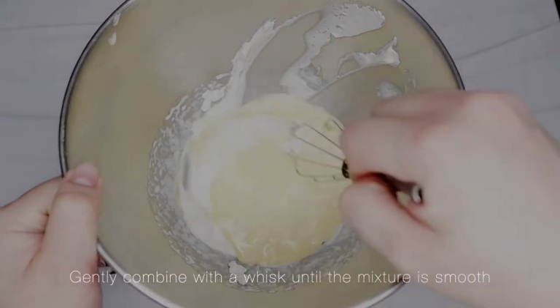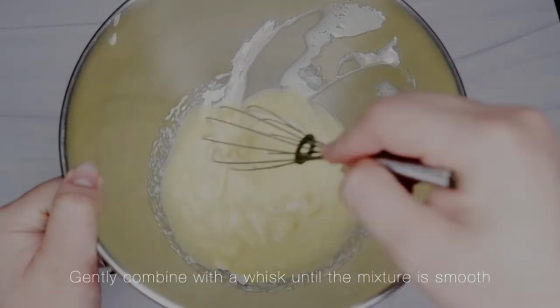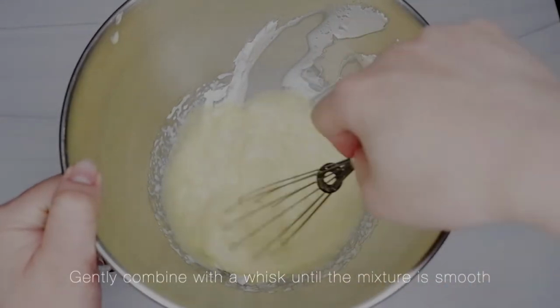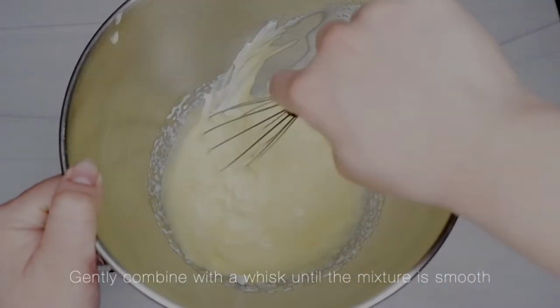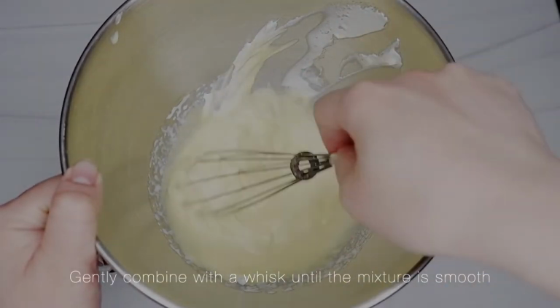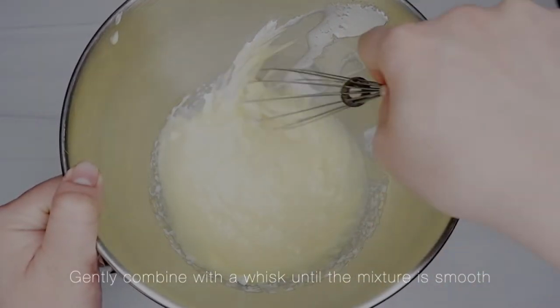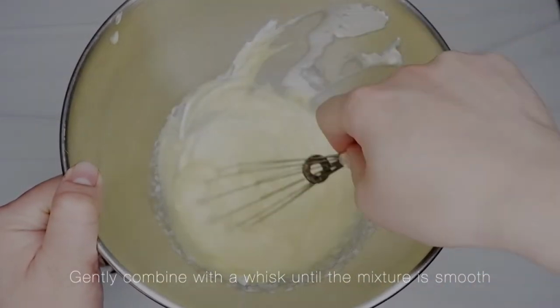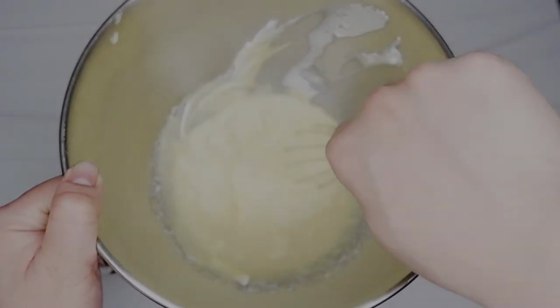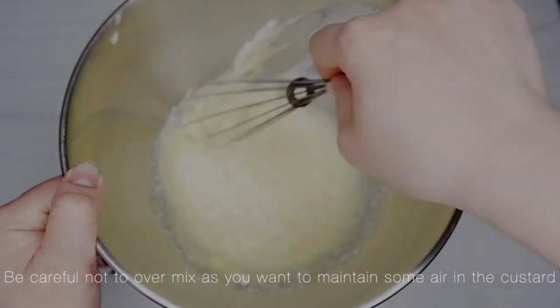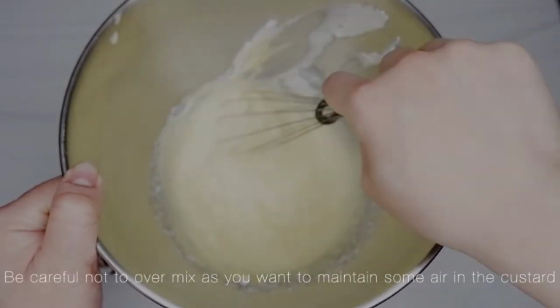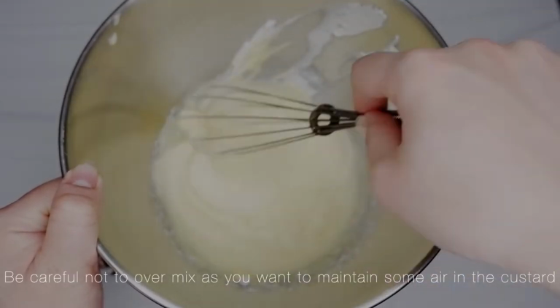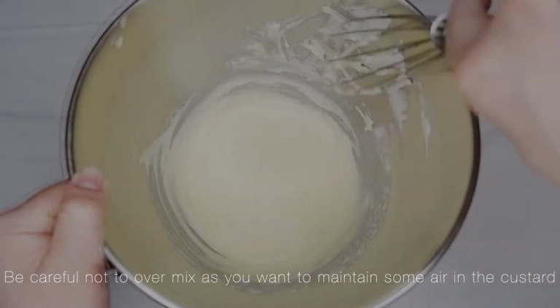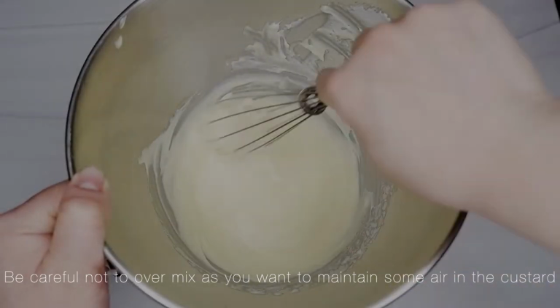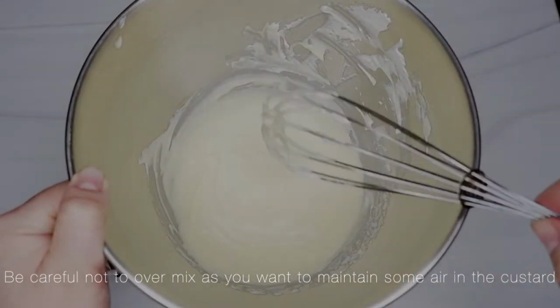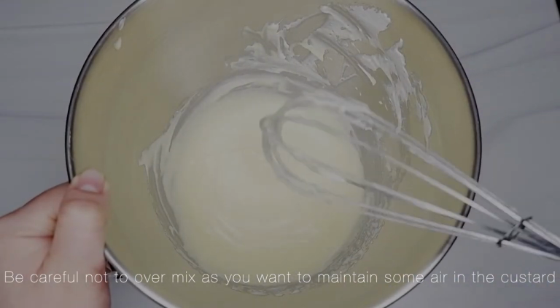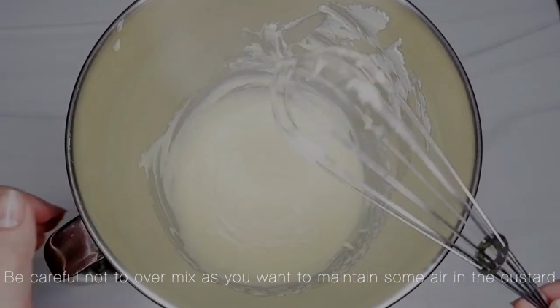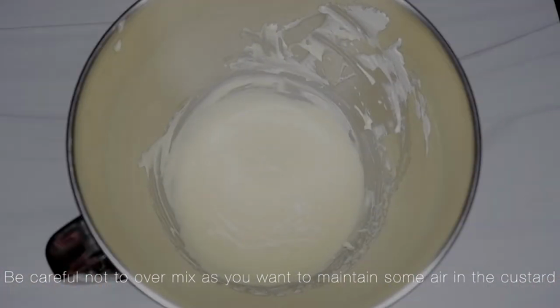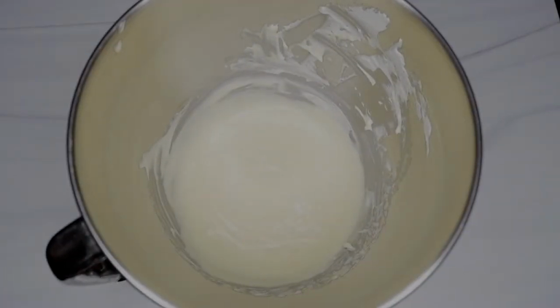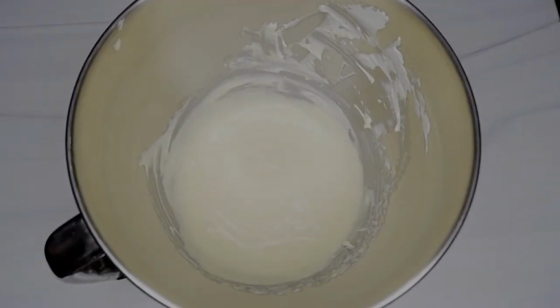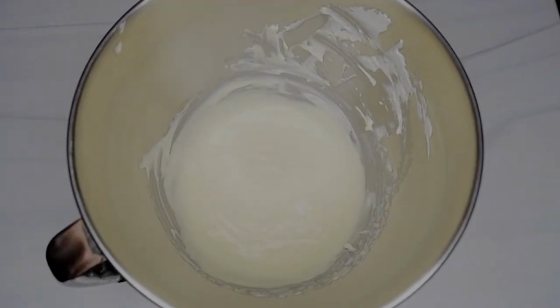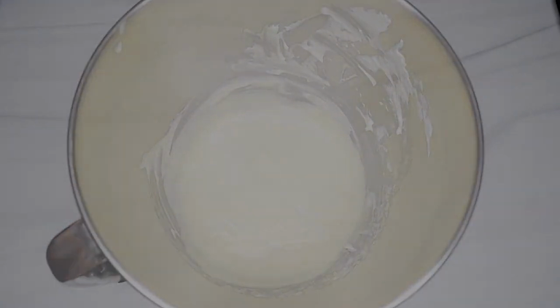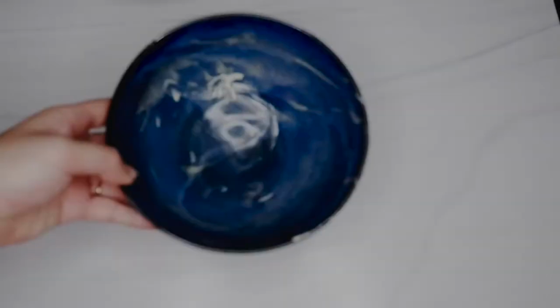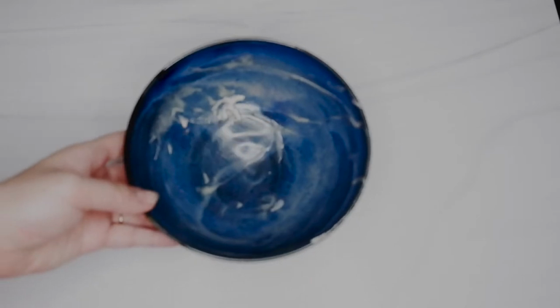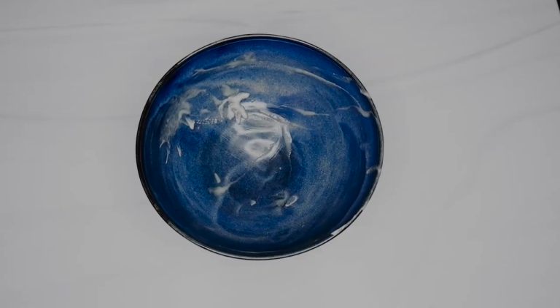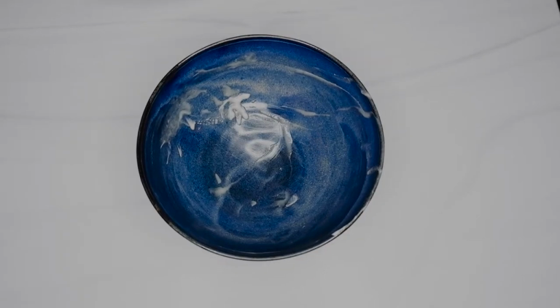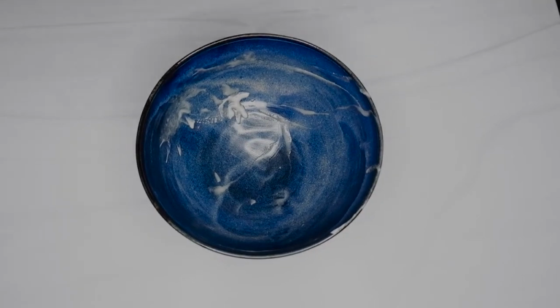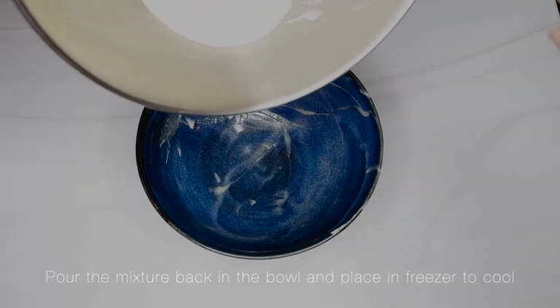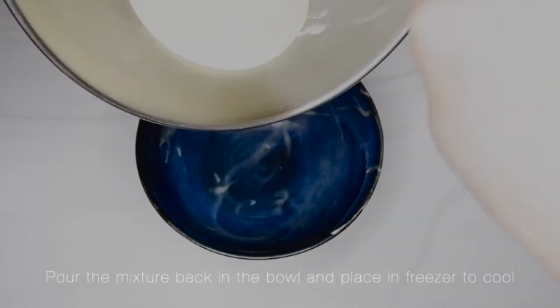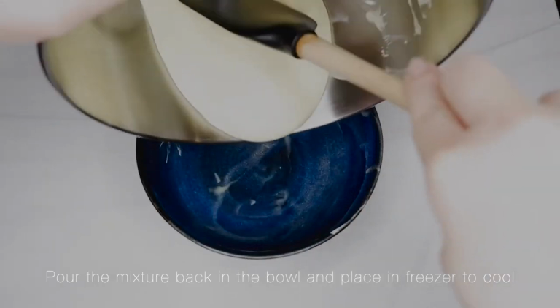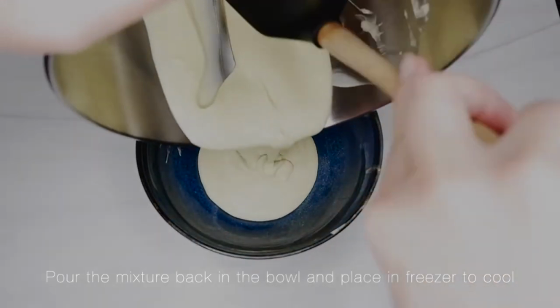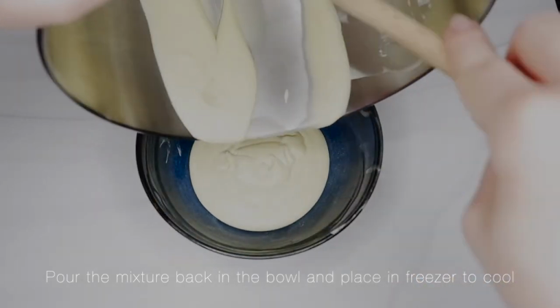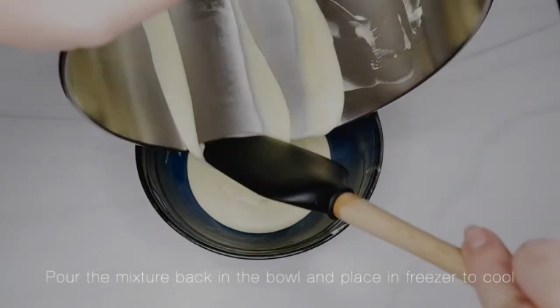Gently combine with a whisk until the mixture is smooth. Be careful not to over mix as you want to maintain some air in the custard. Pour the mixture back in the bowl and place in the freezer to cool.